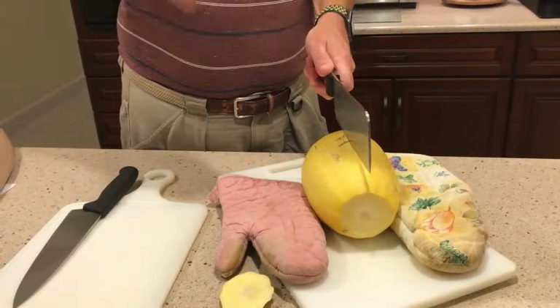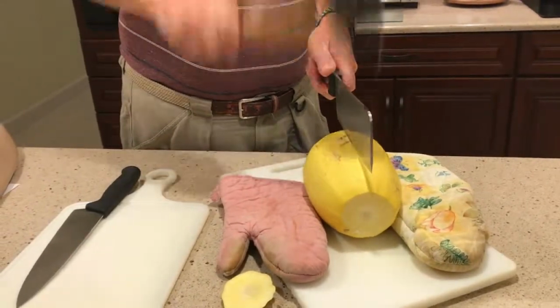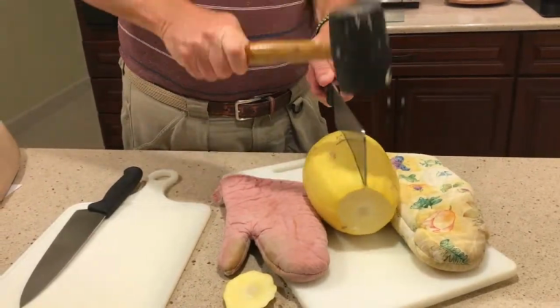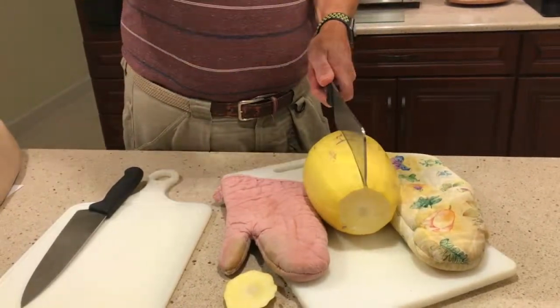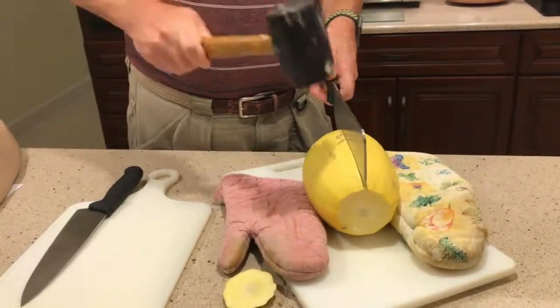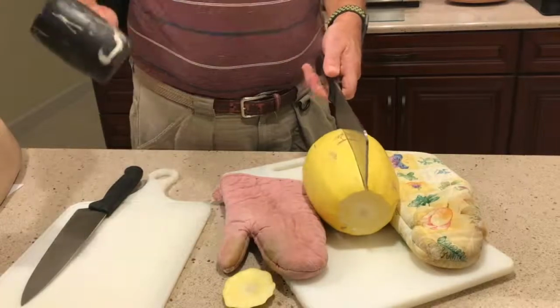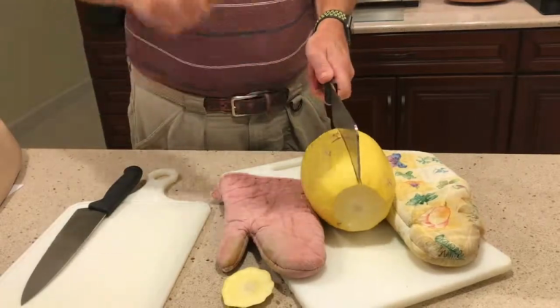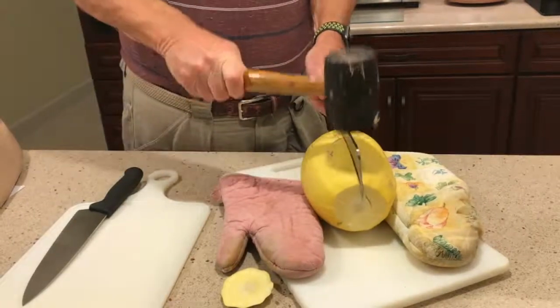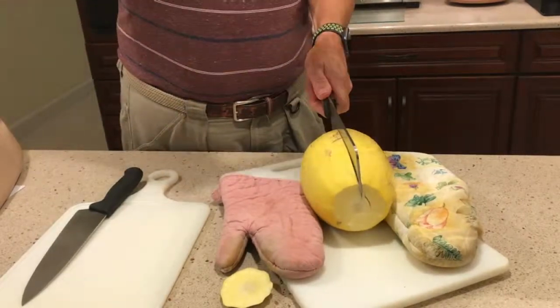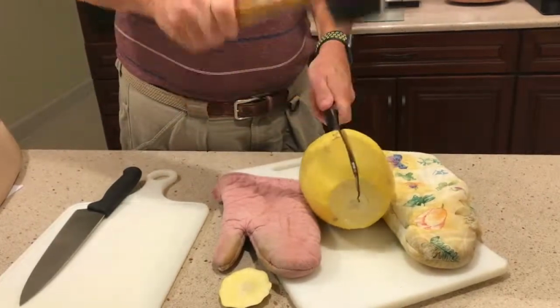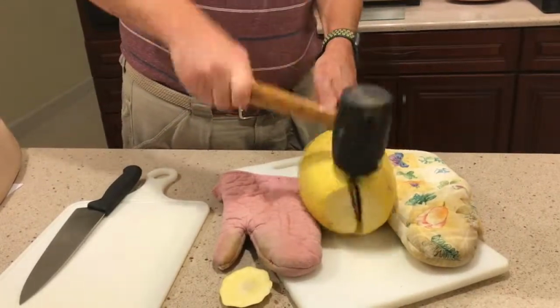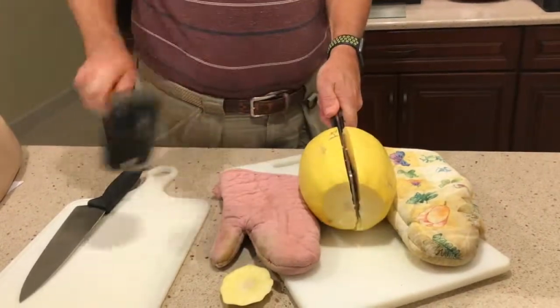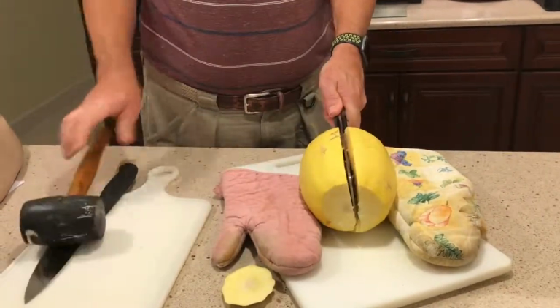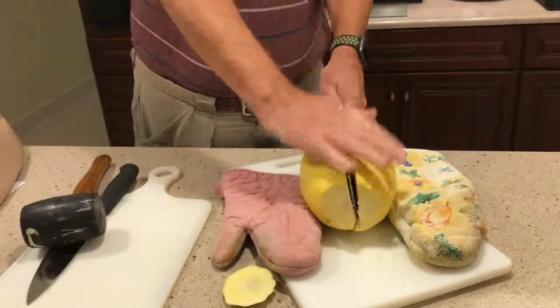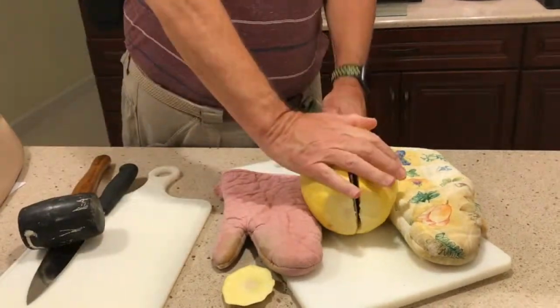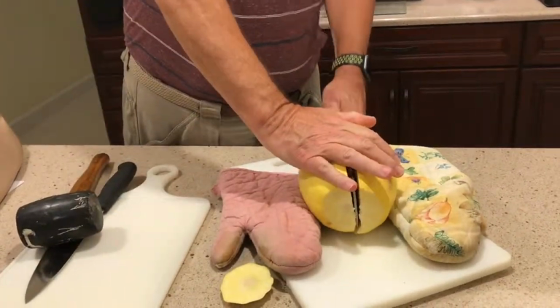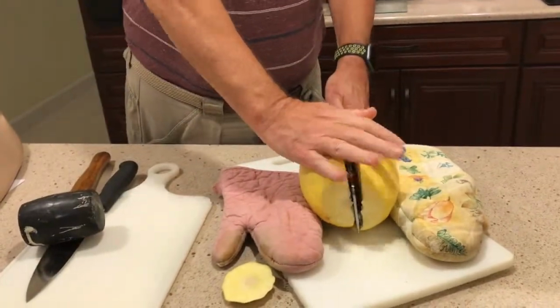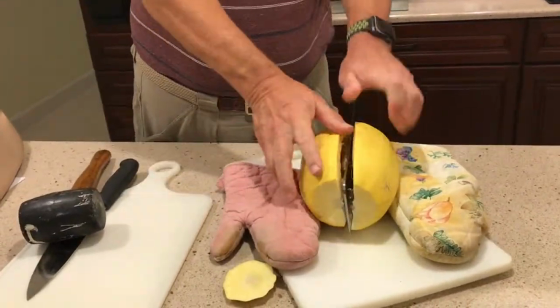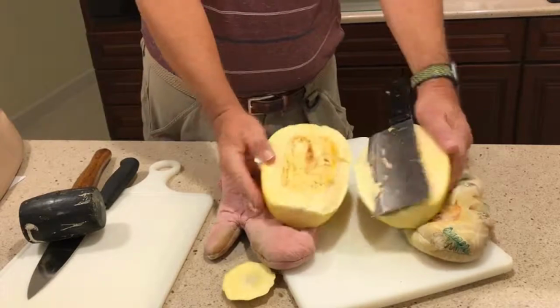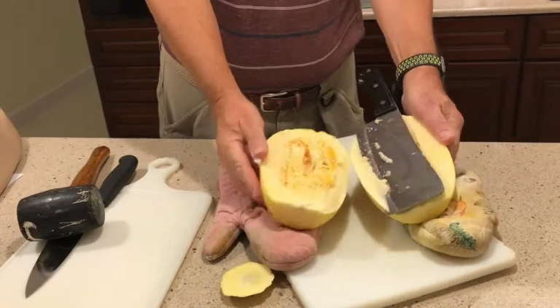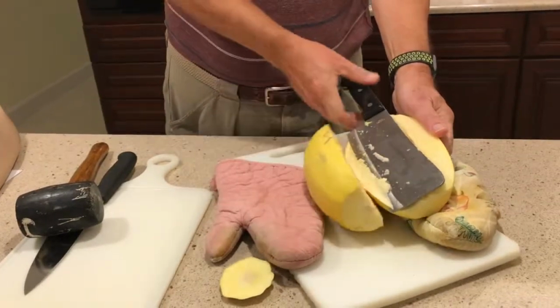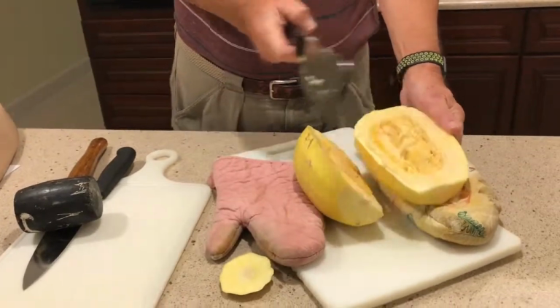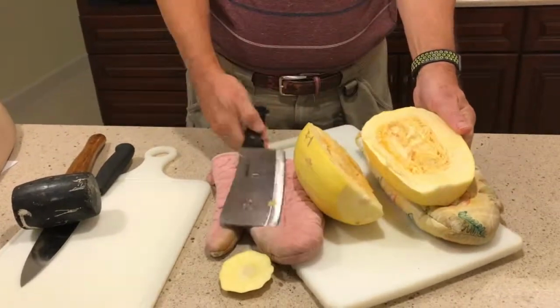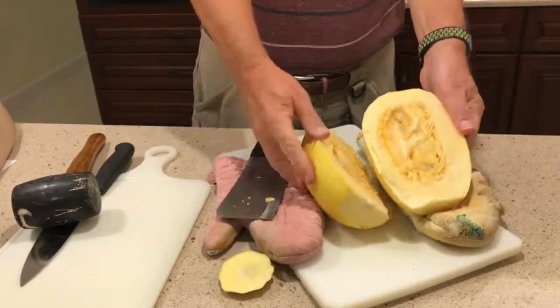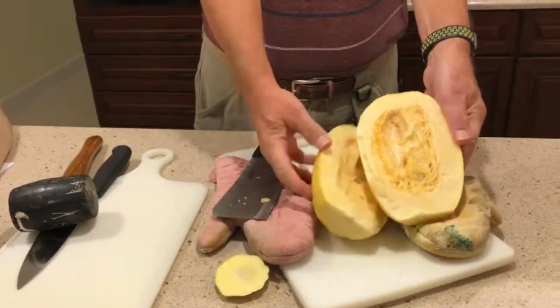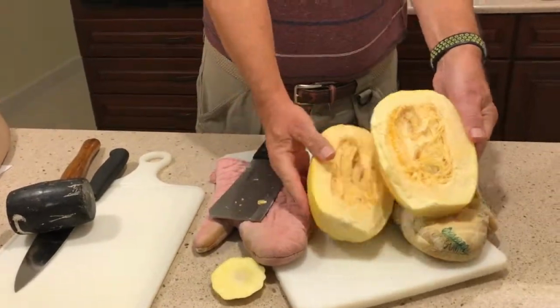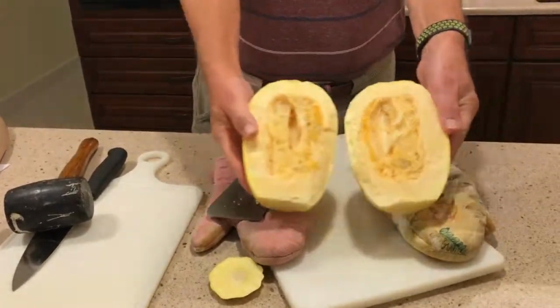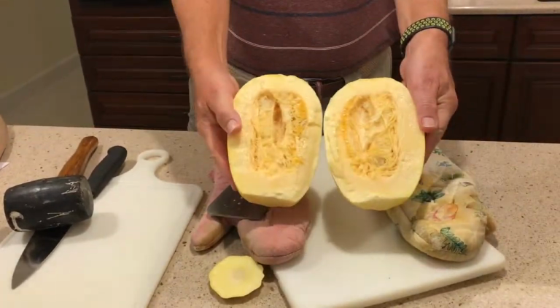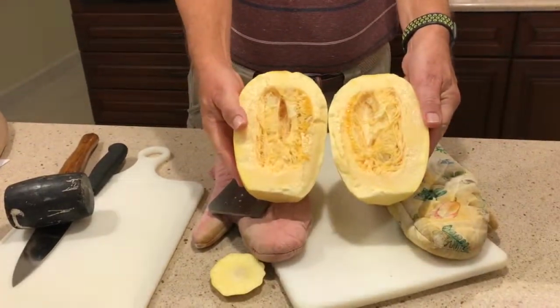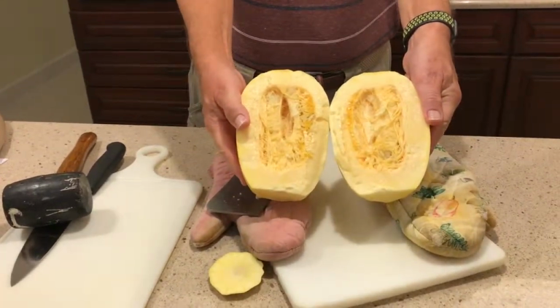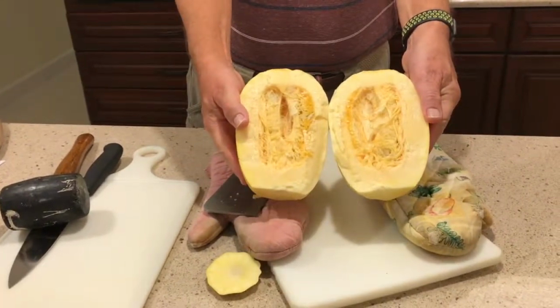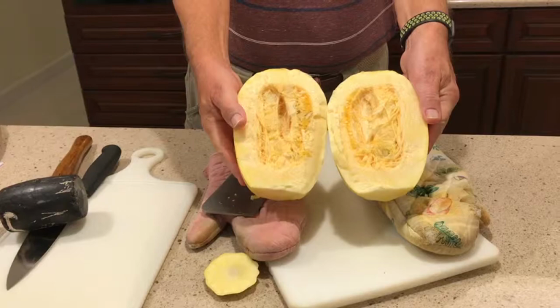Instead, use a hammer or mallet to drive your blade into the squash. You'll have a lot more control this way. There — our squash is perfectly split and ready to cook.